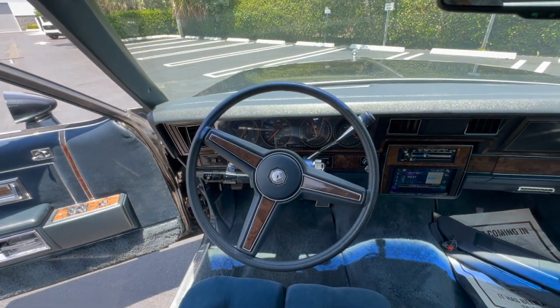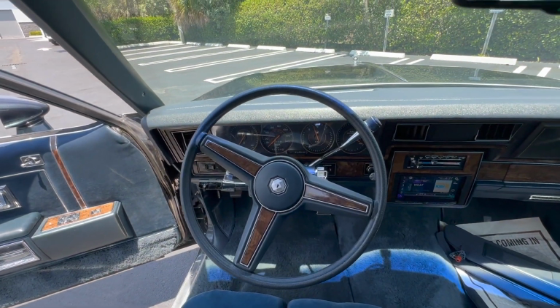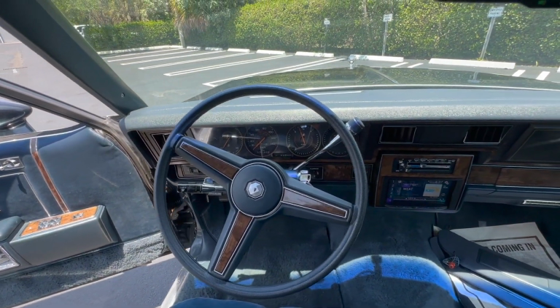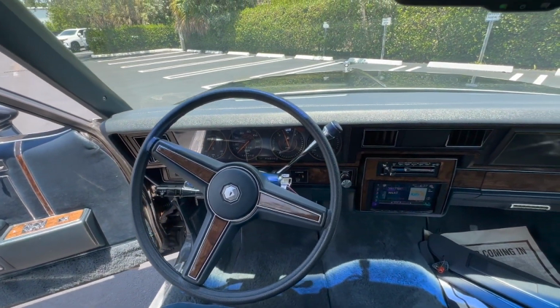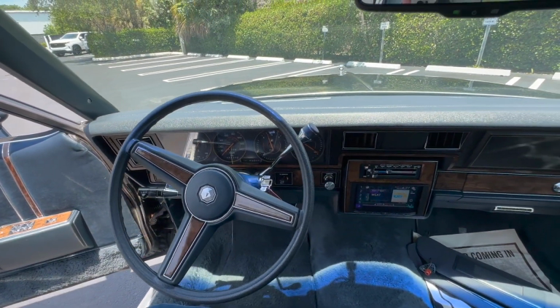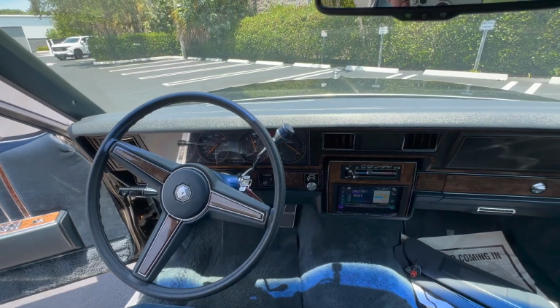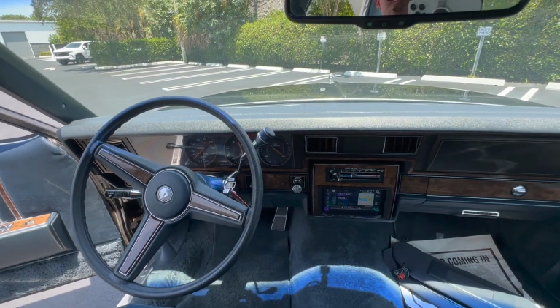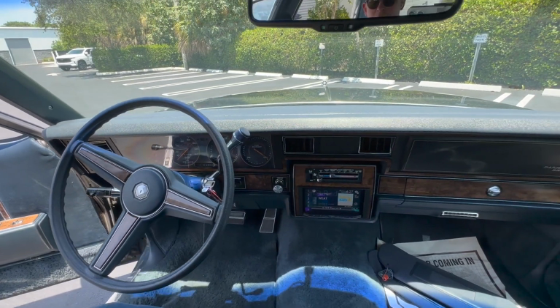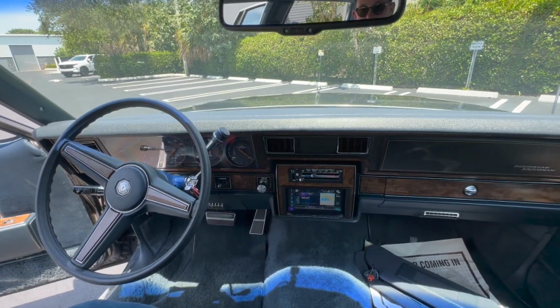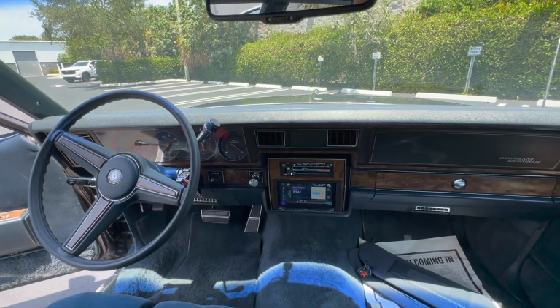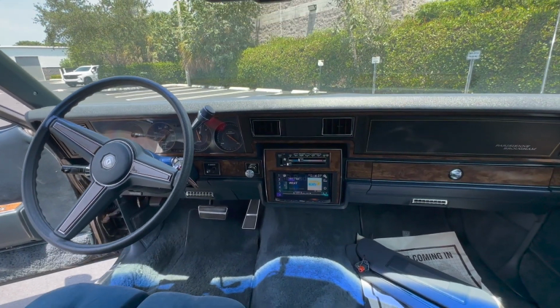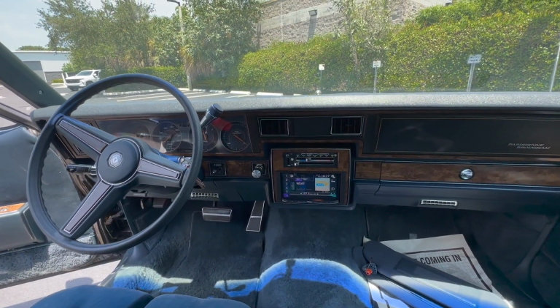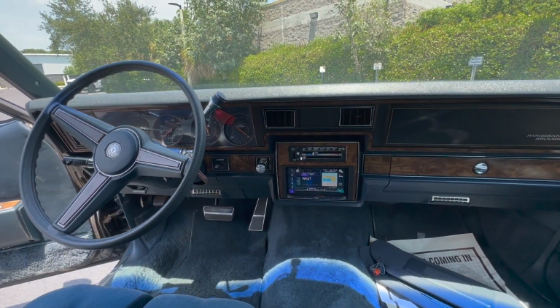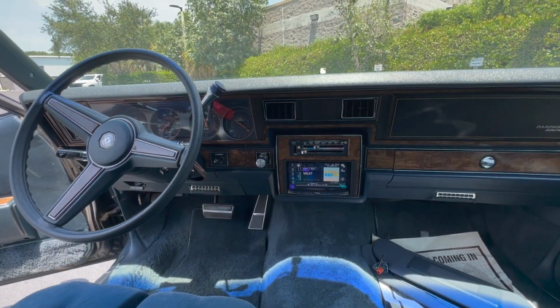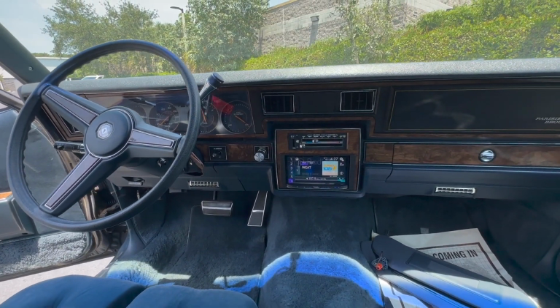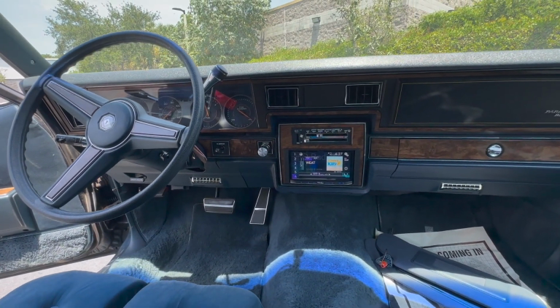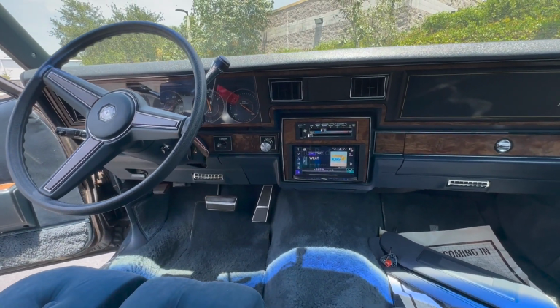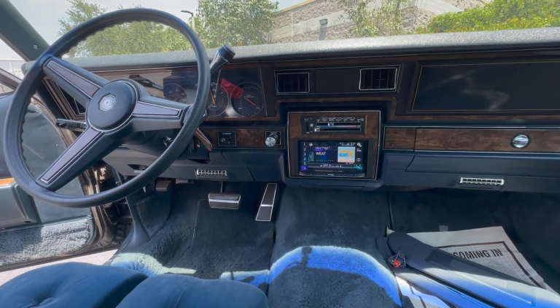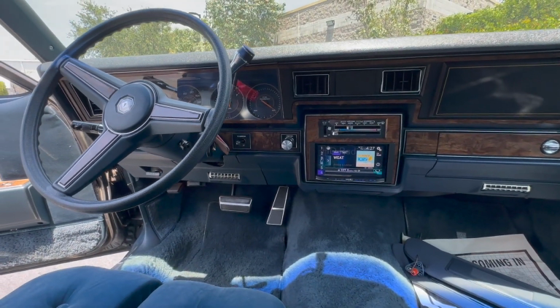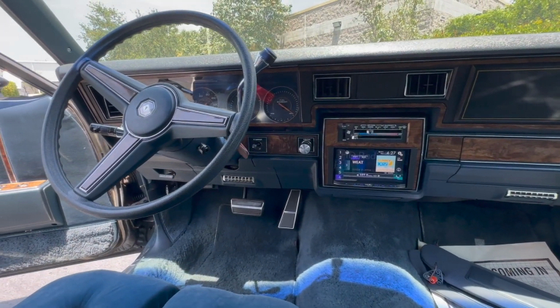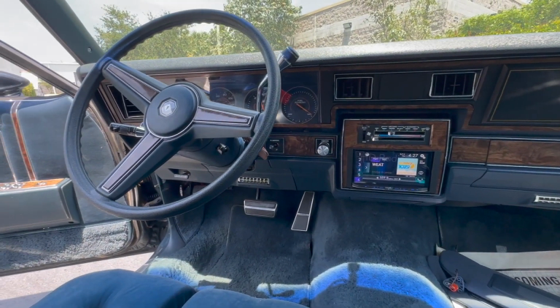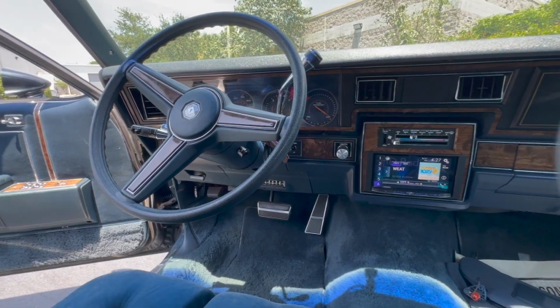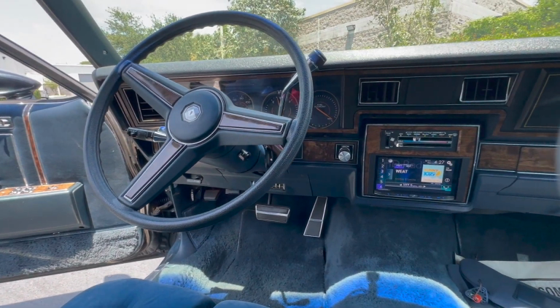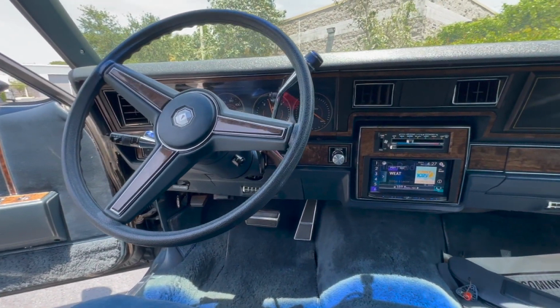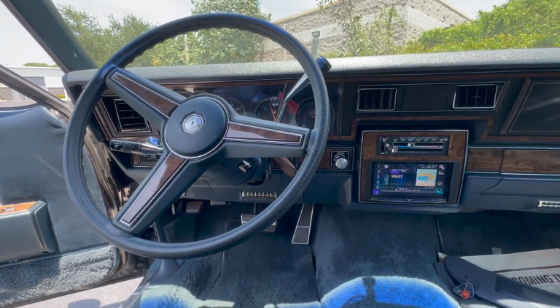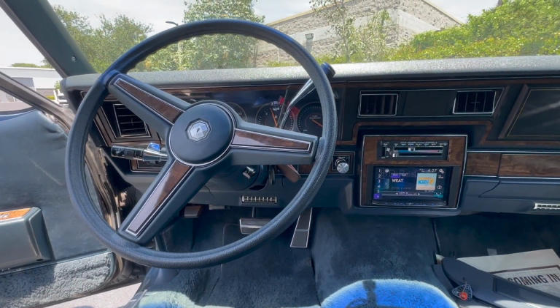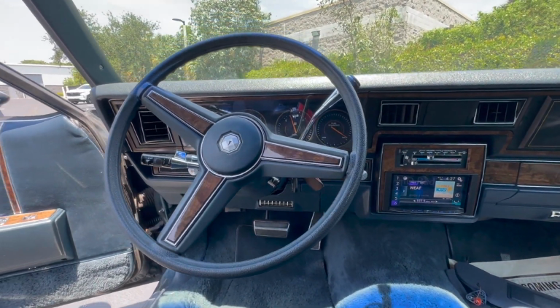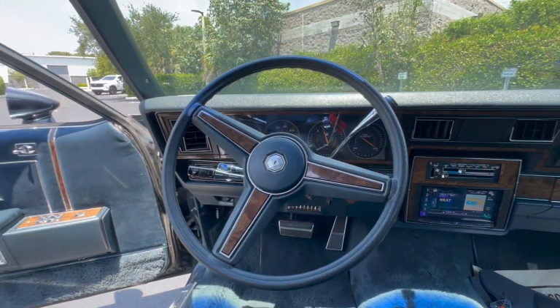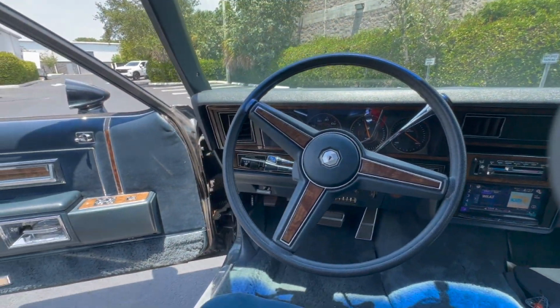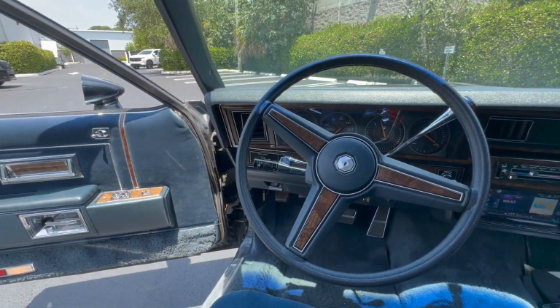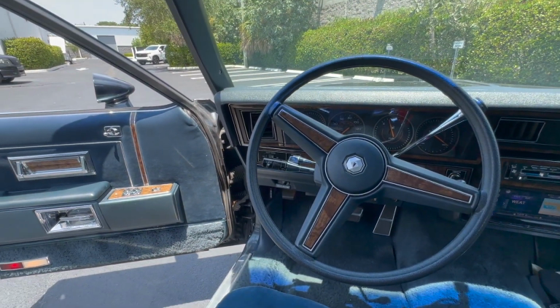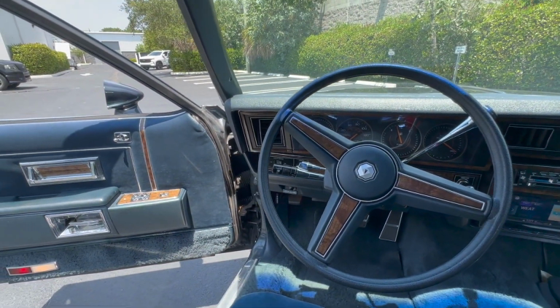The dash is in excellent condition — no cracking on the dash. No items of note on the trim and grain. No scratches, not even on the steering wheel.